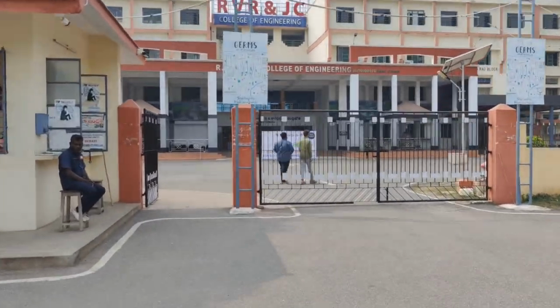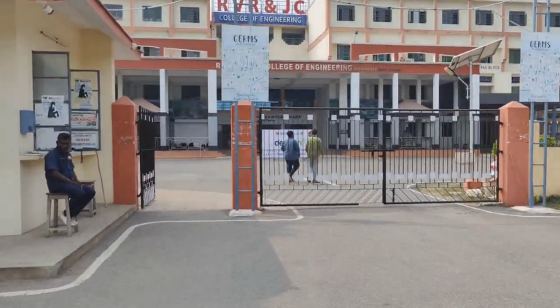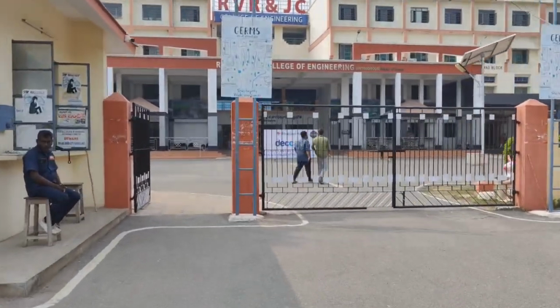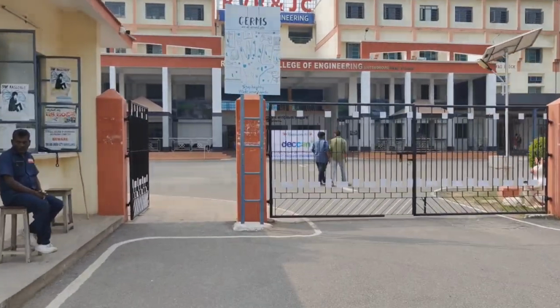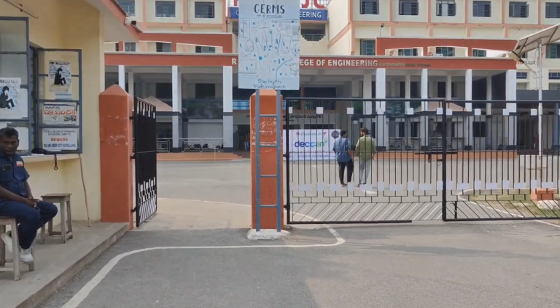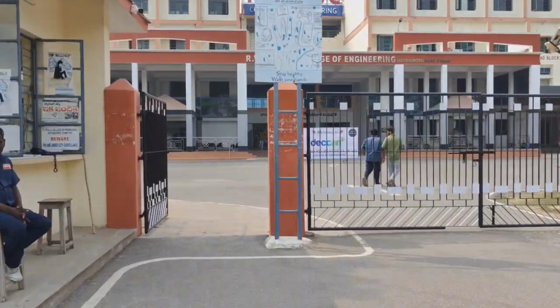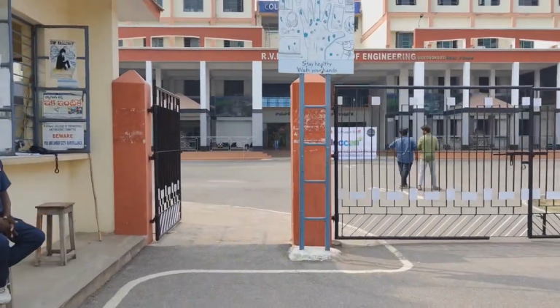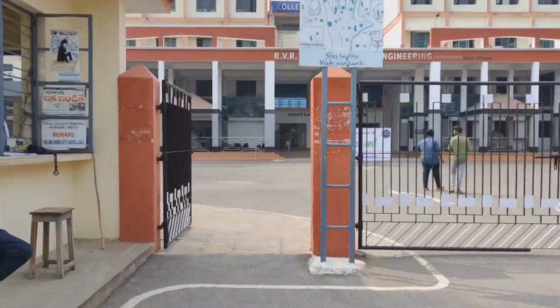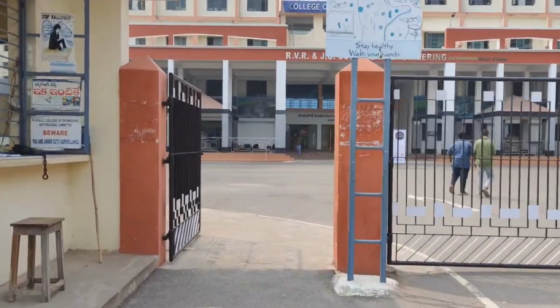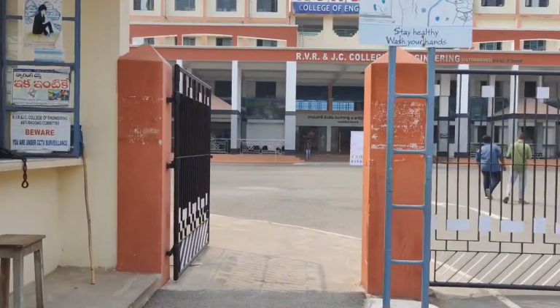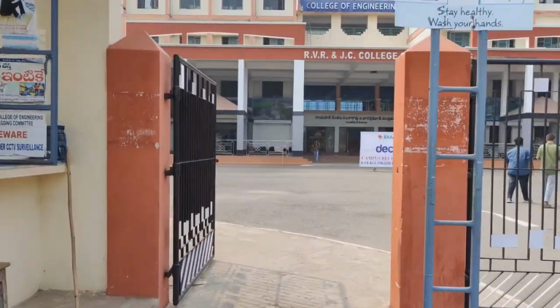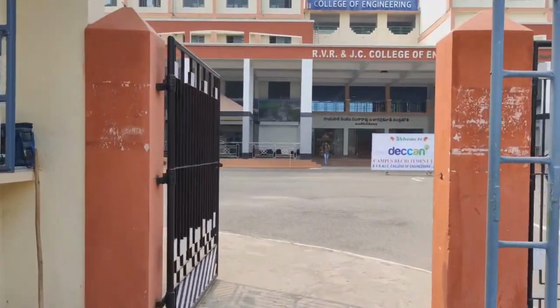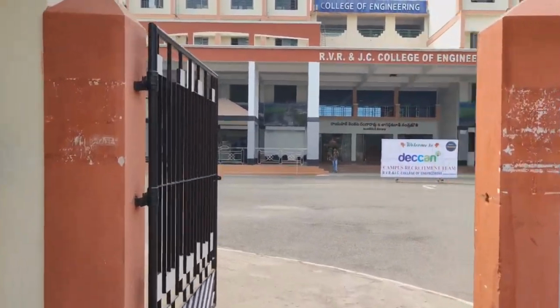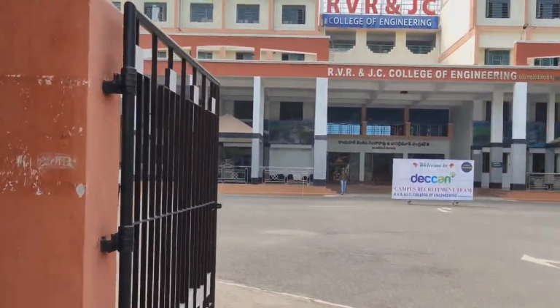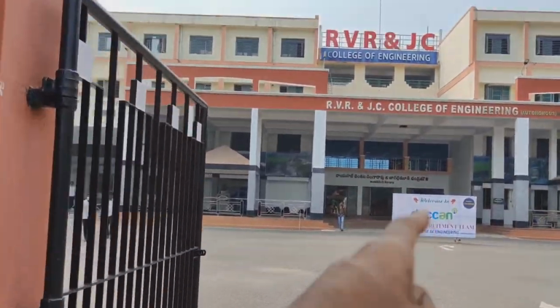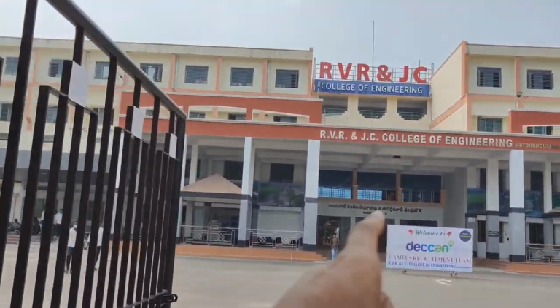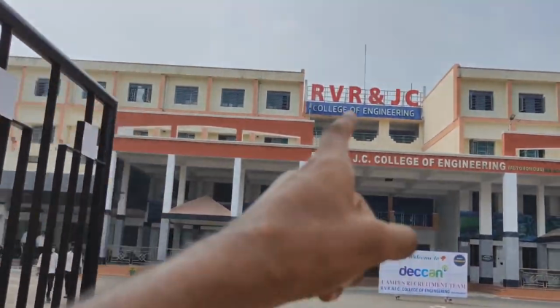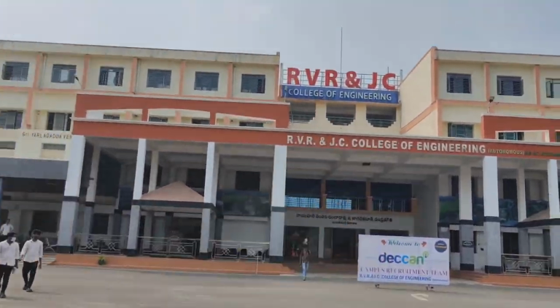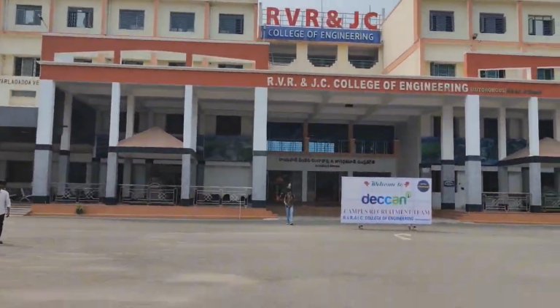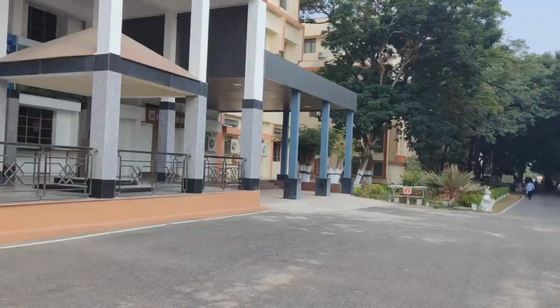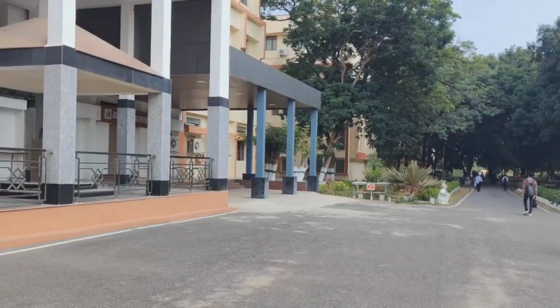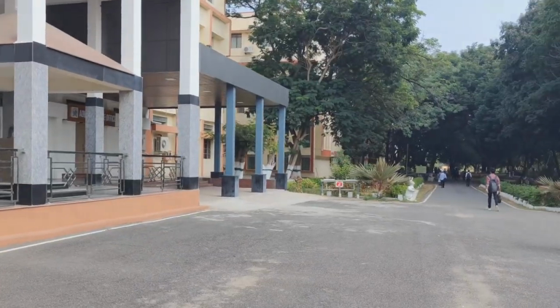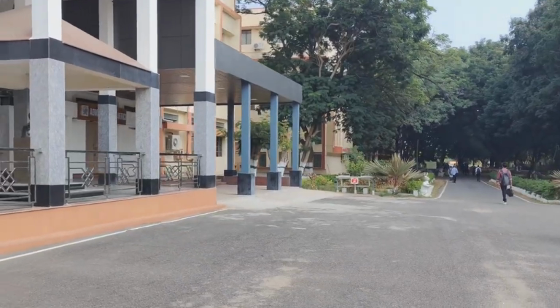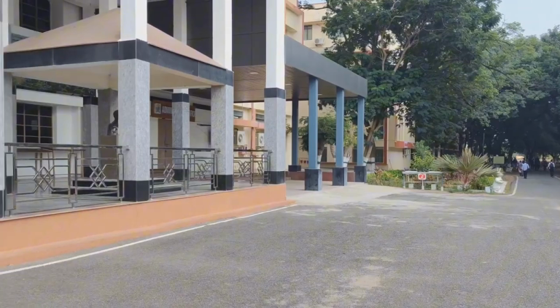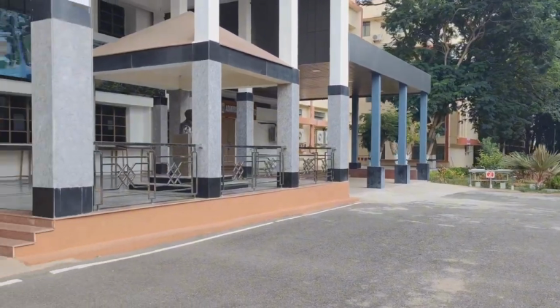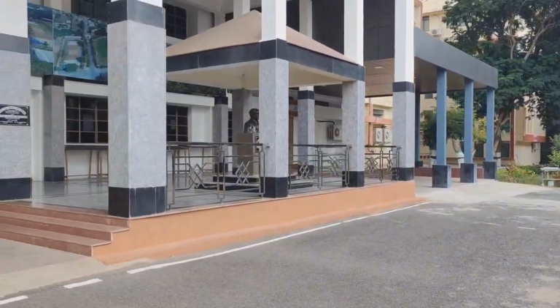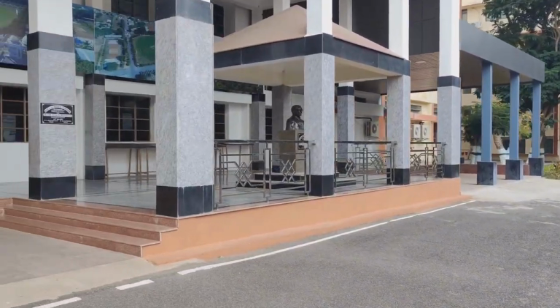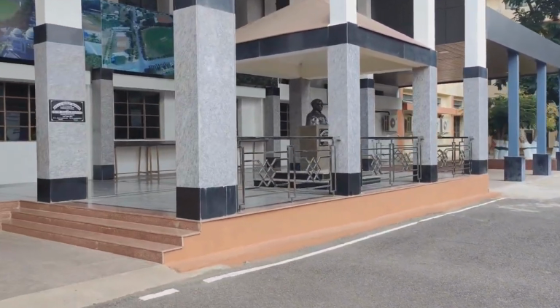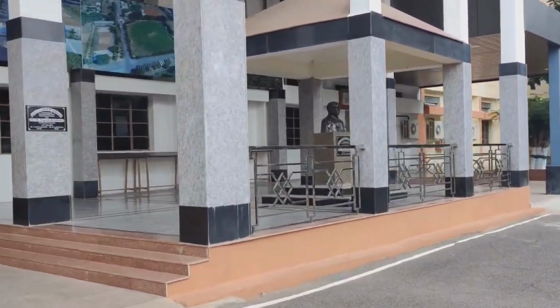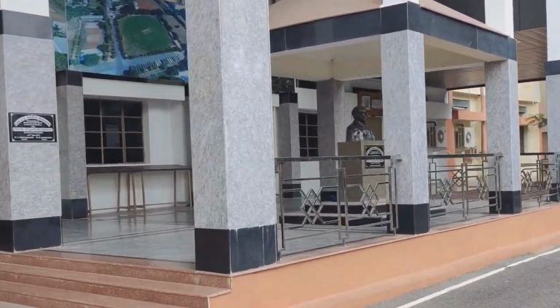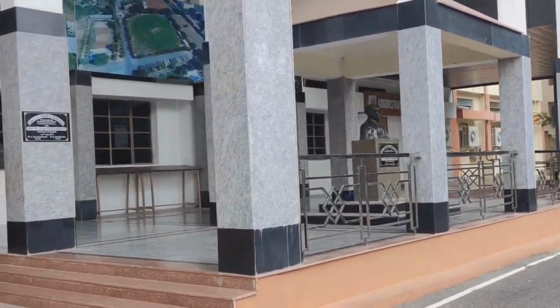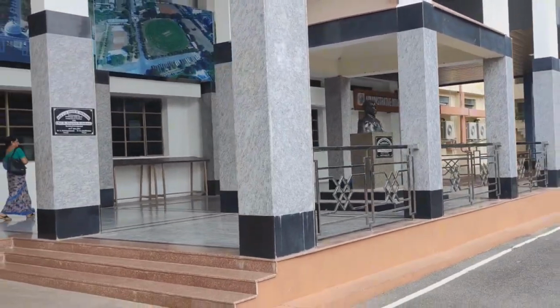This is the college main block, and this main block is allotted for EEE students. On the ground floor right side we have the admission office.